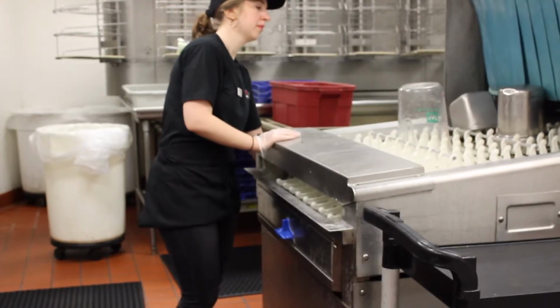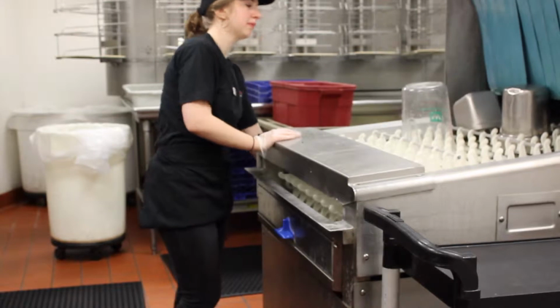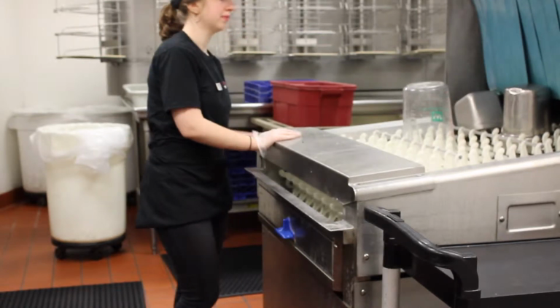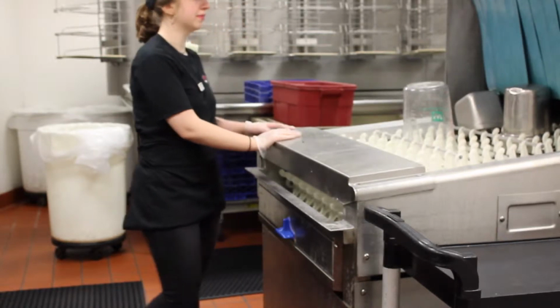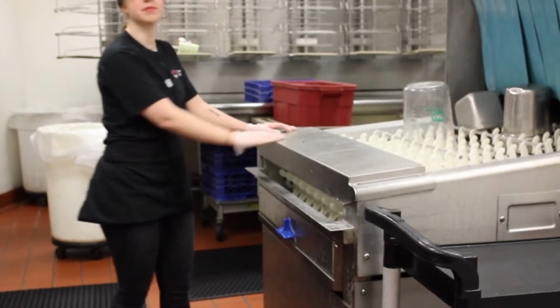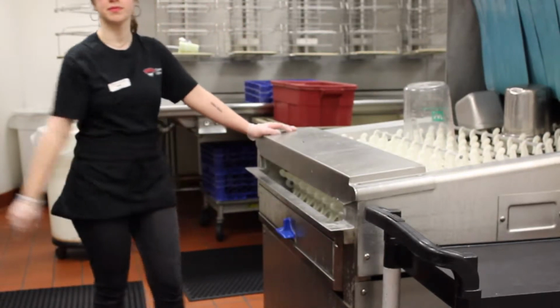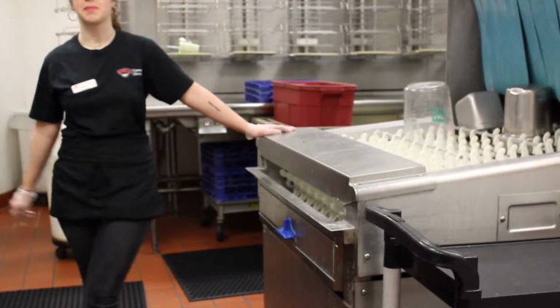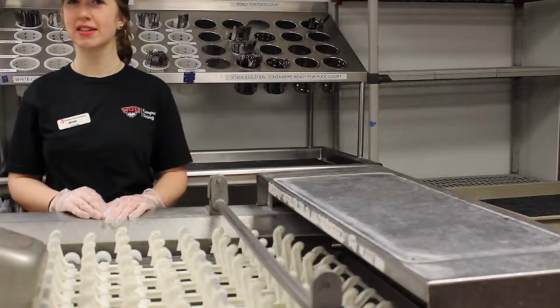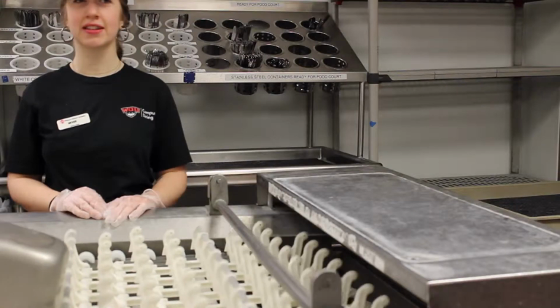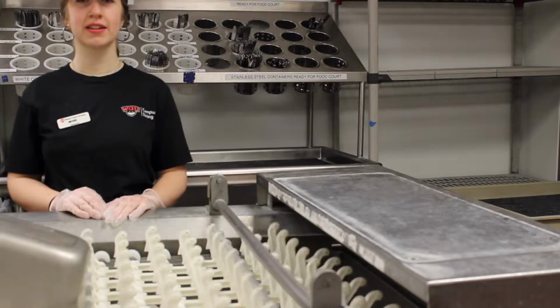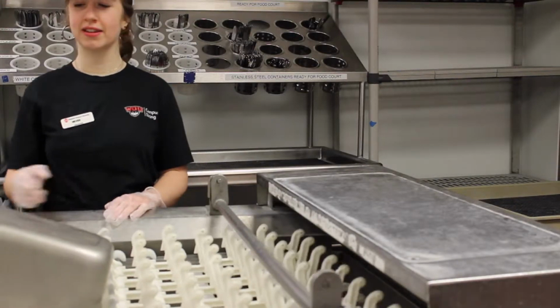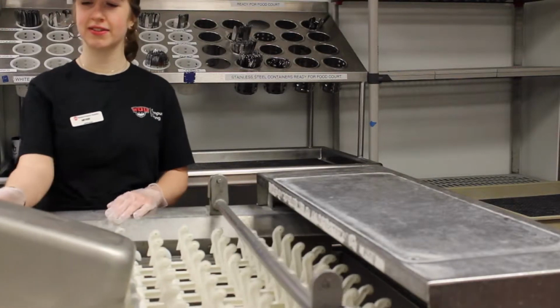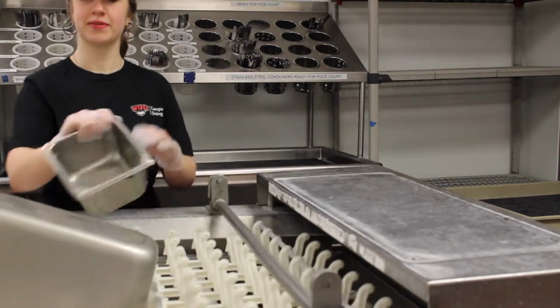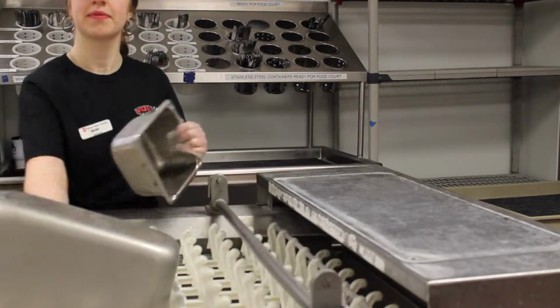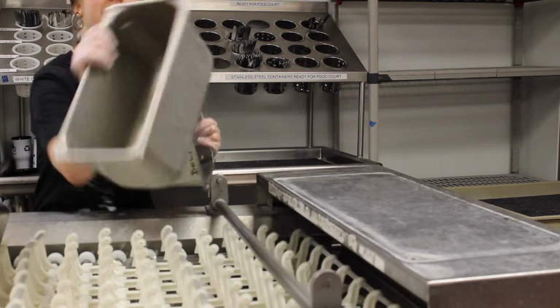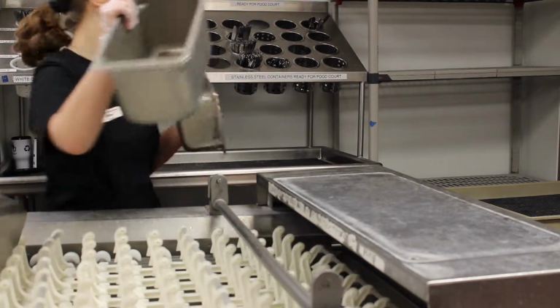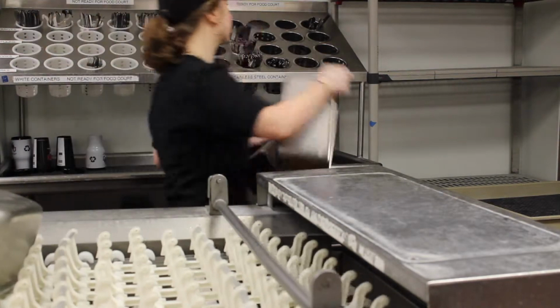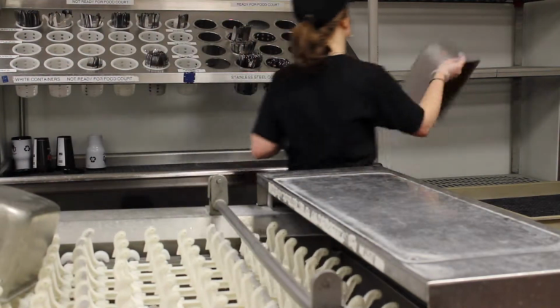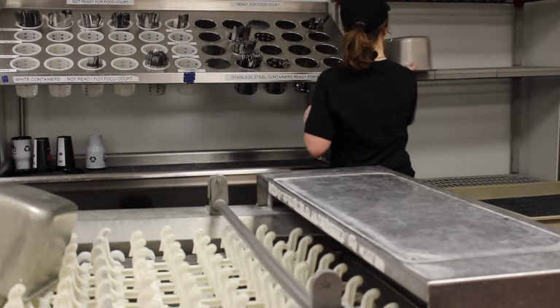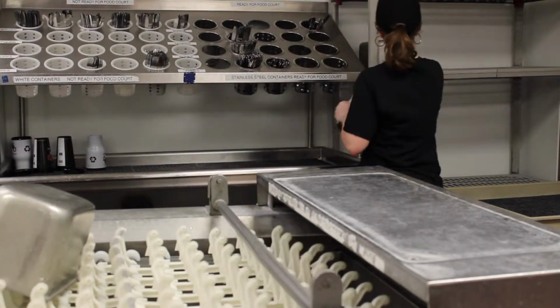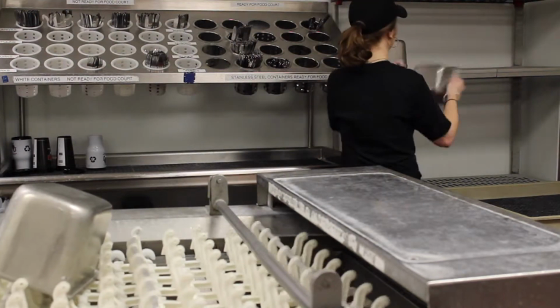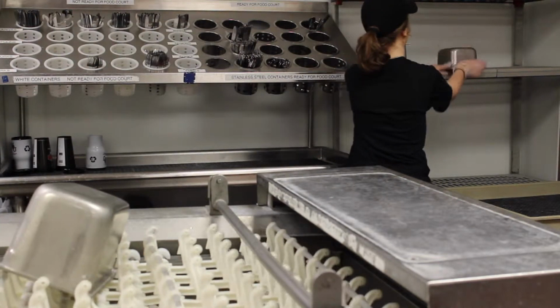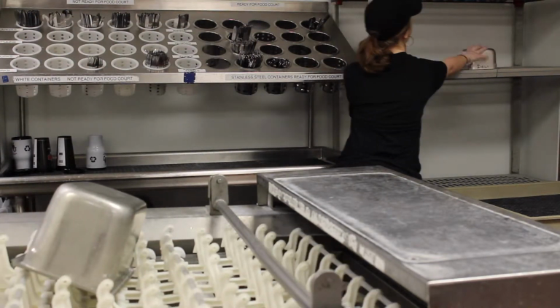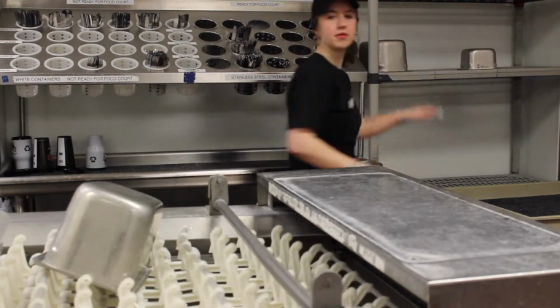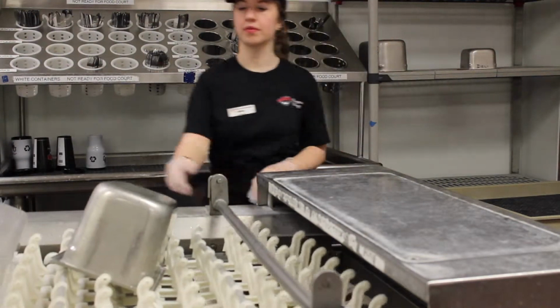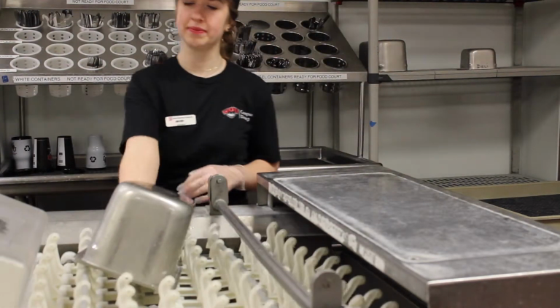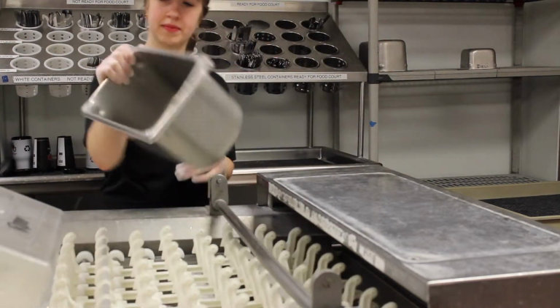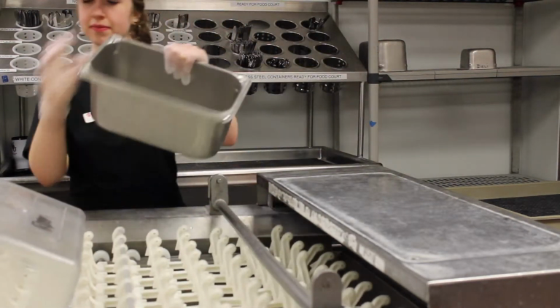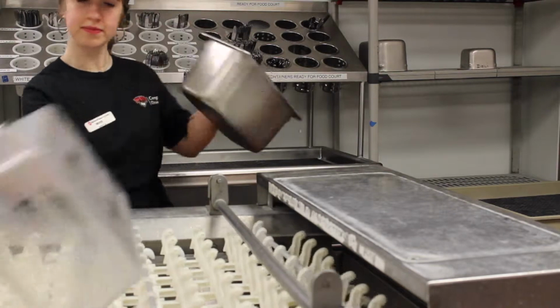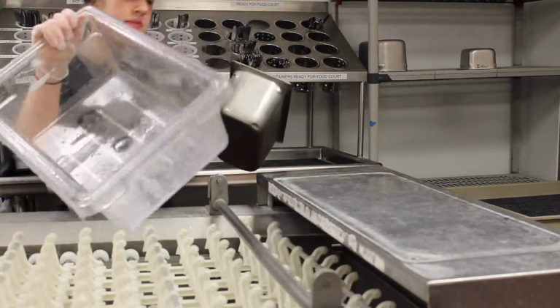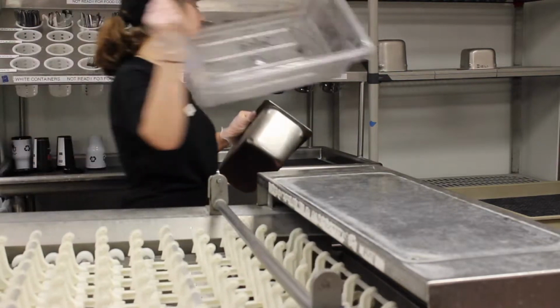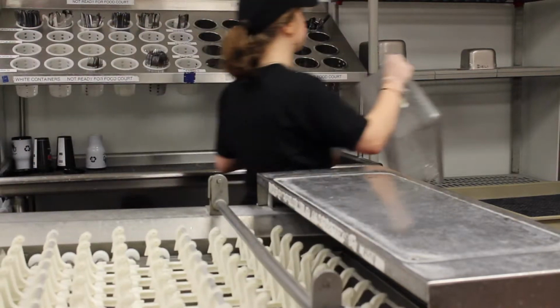If a dish is too difficult to clean, you can fill one of your sinks with warm water and soak the dish until it is soft enough to be scrubbed. Once you have placed your dish into the dish machine, it will be run through and sanitized and come out the other end.